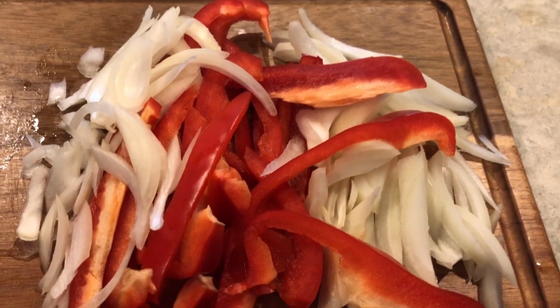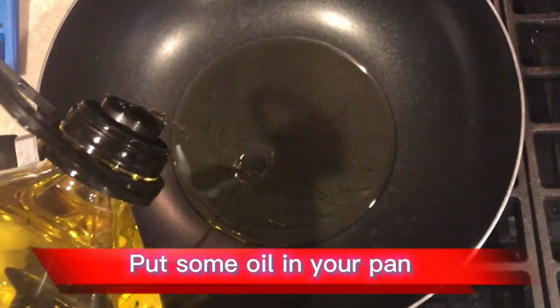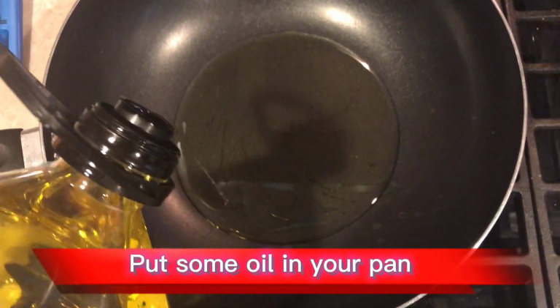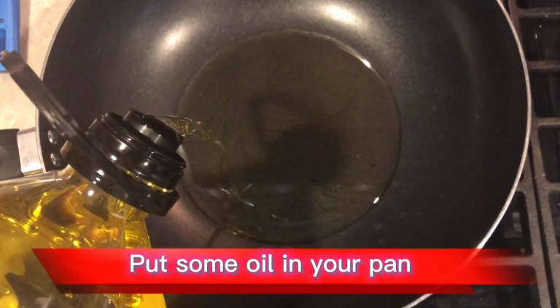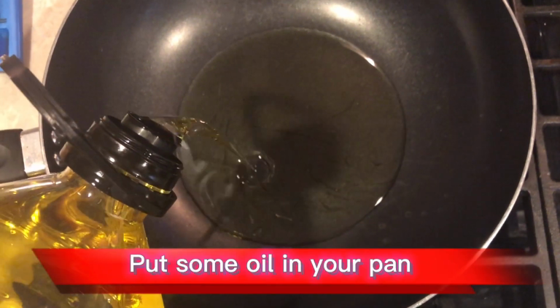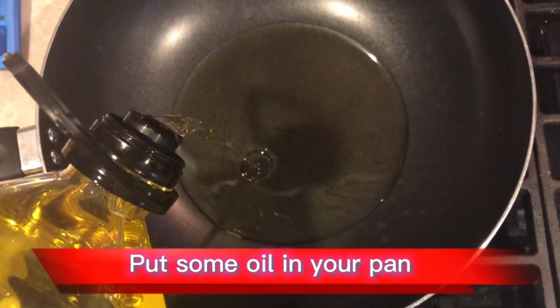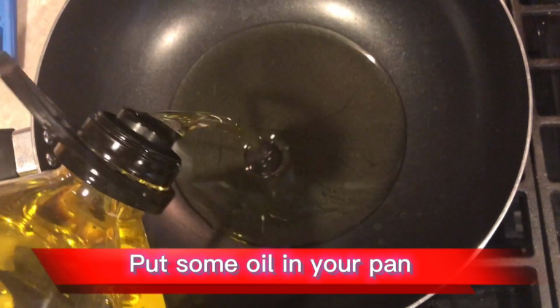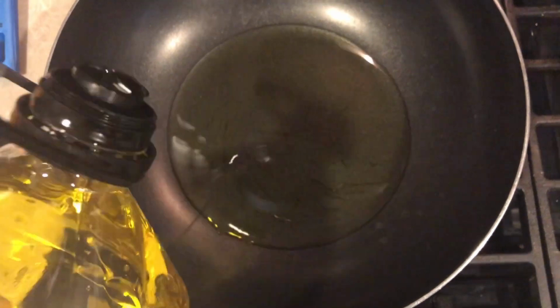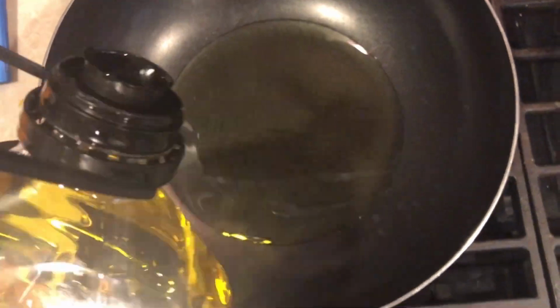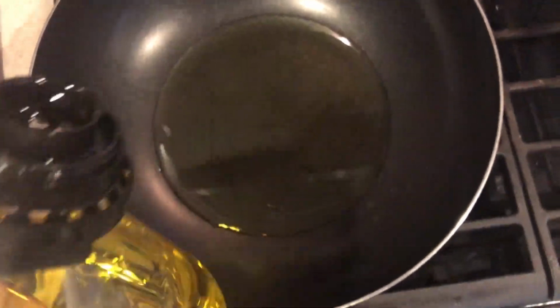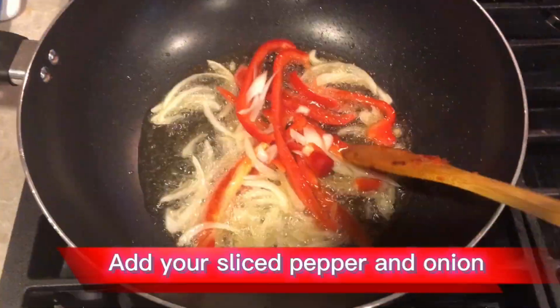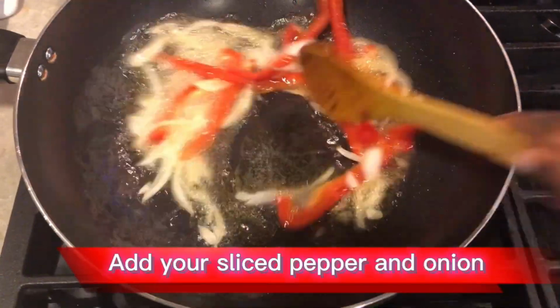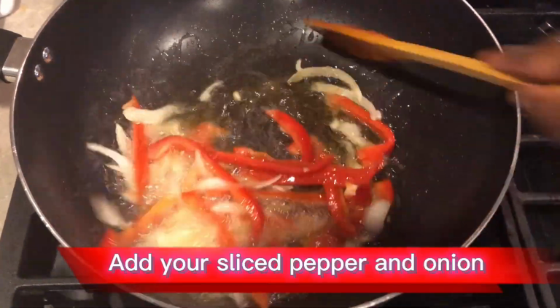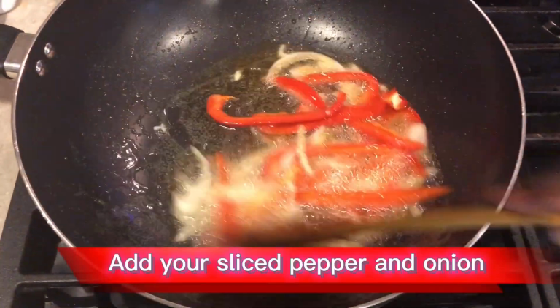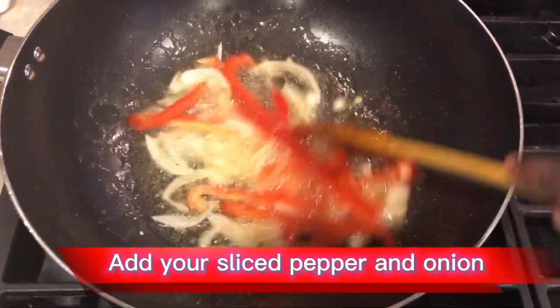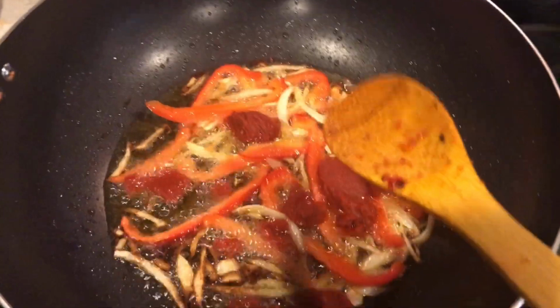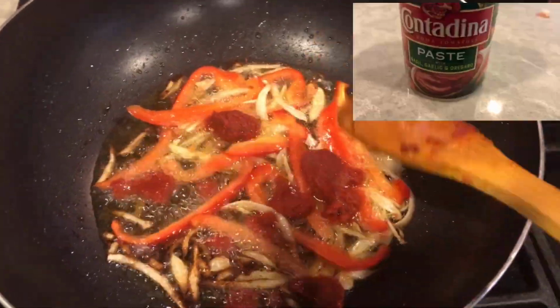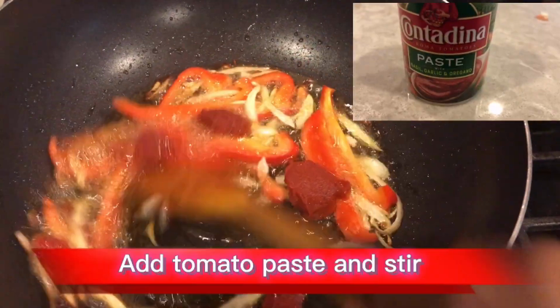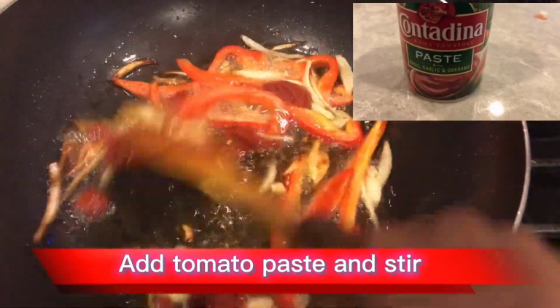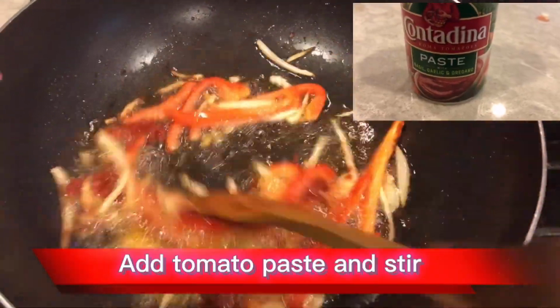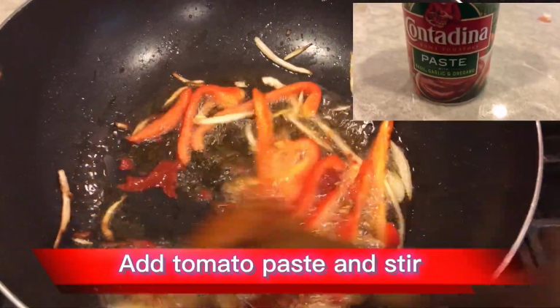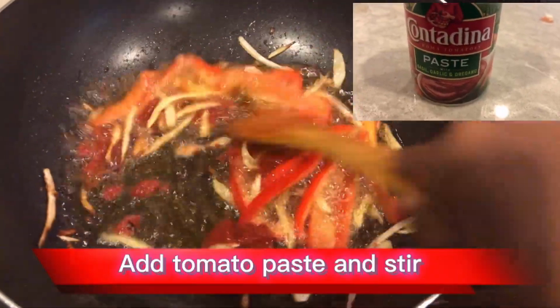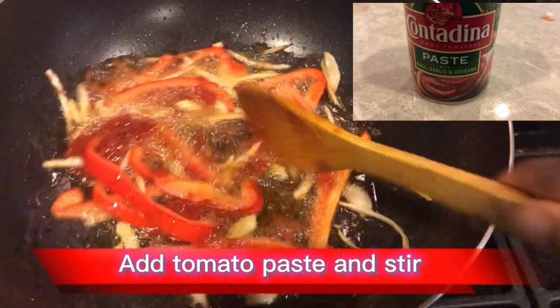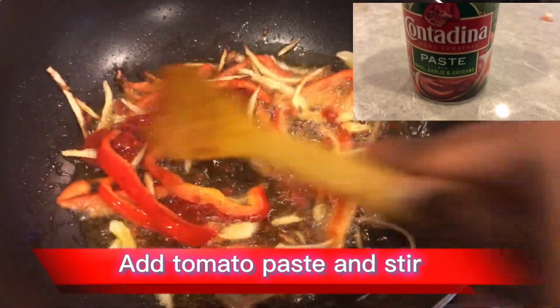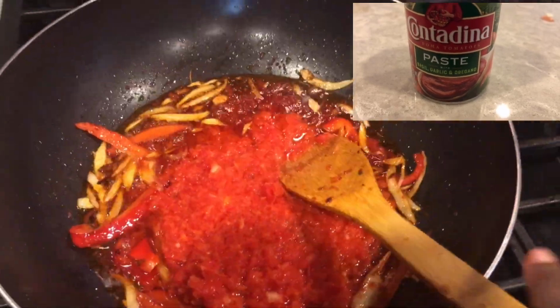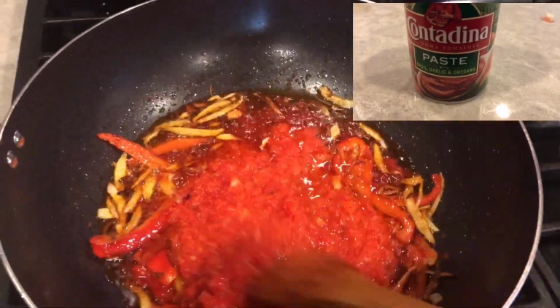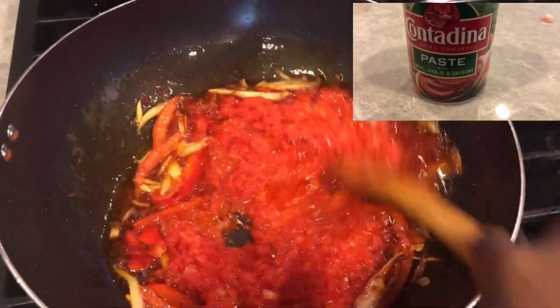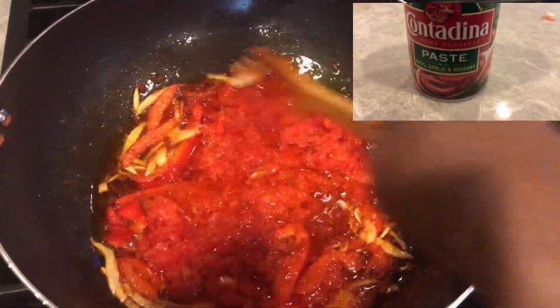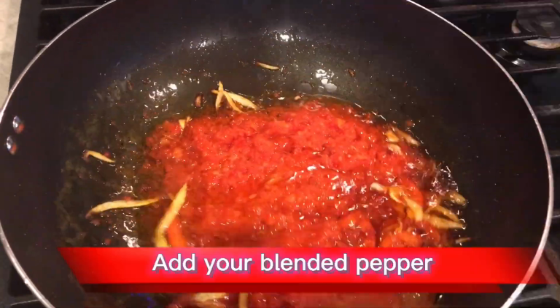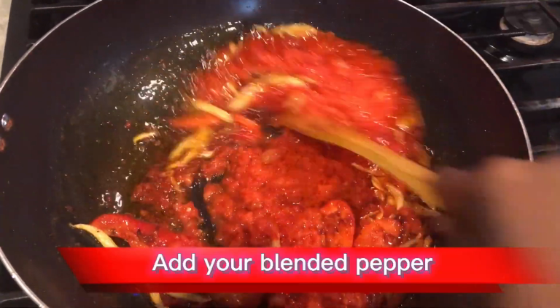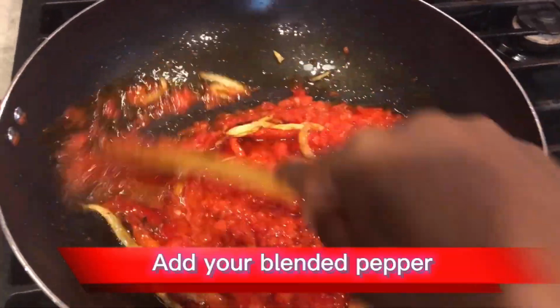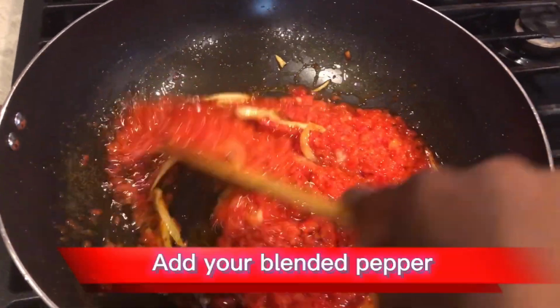Put some oil in your pan. Add your sliced pepper and onion. Add tomato paste and stir. Add your blended pepper.